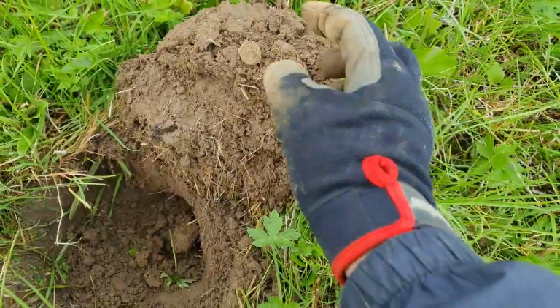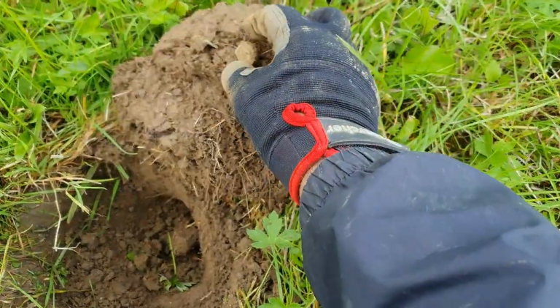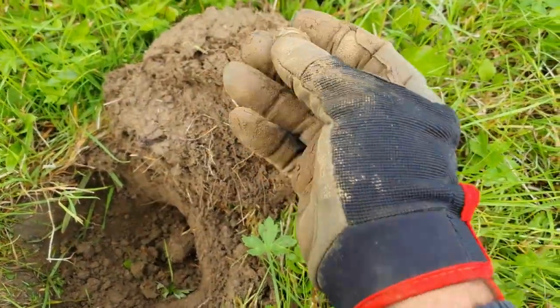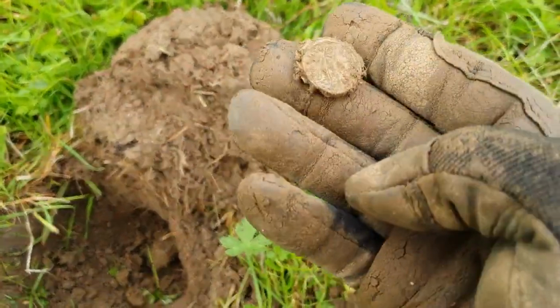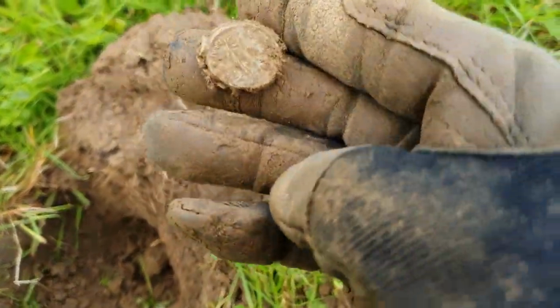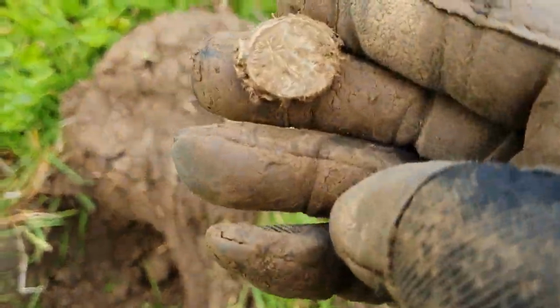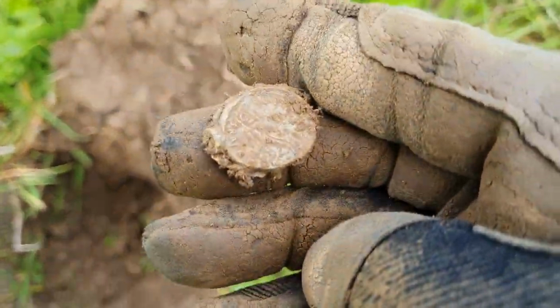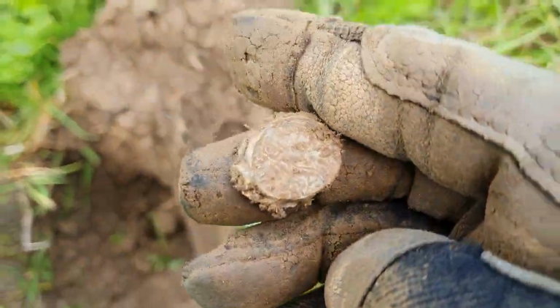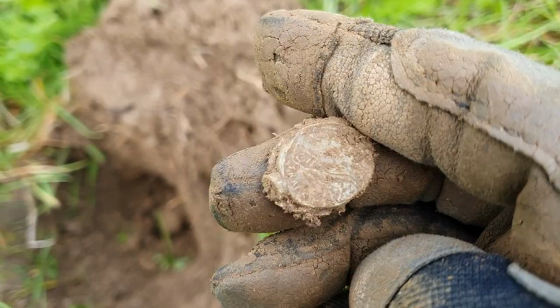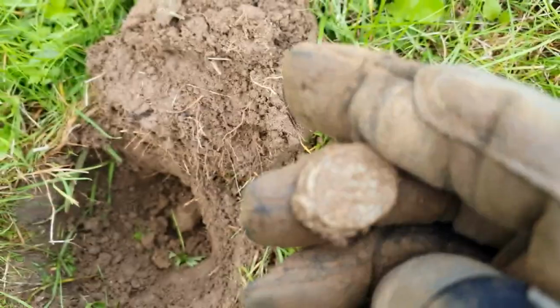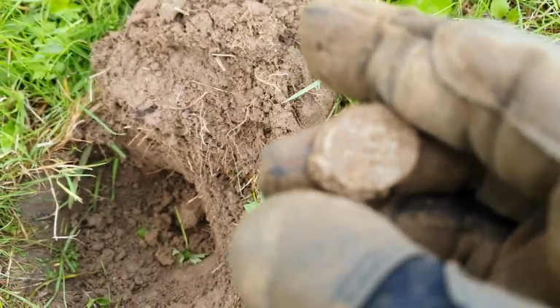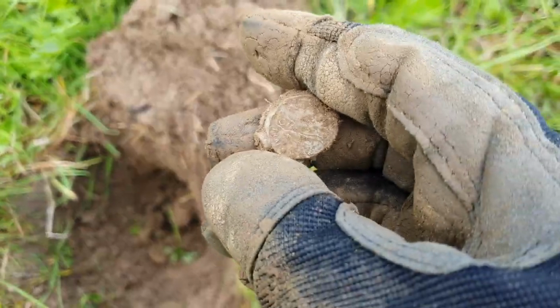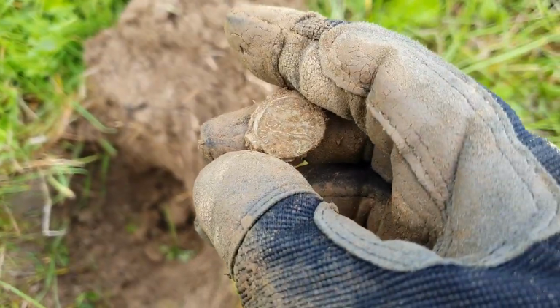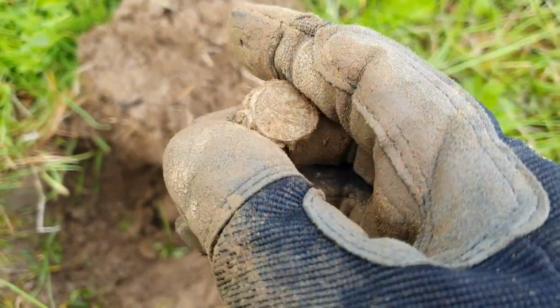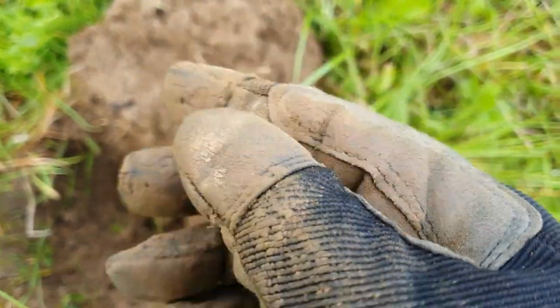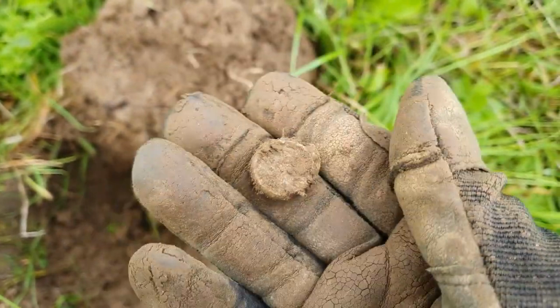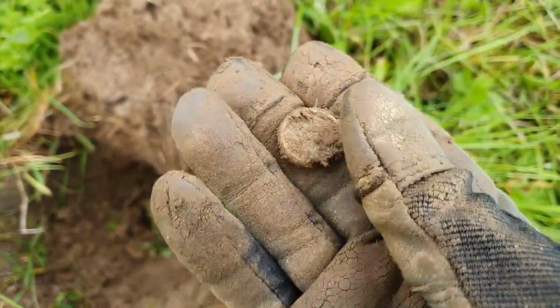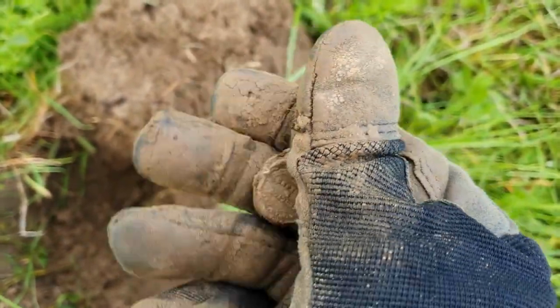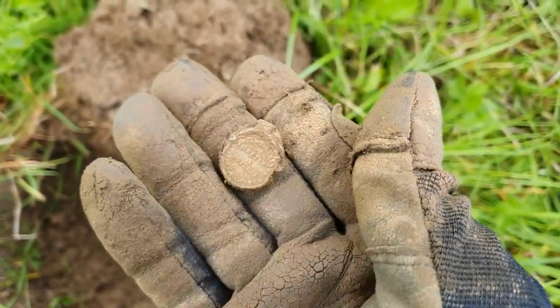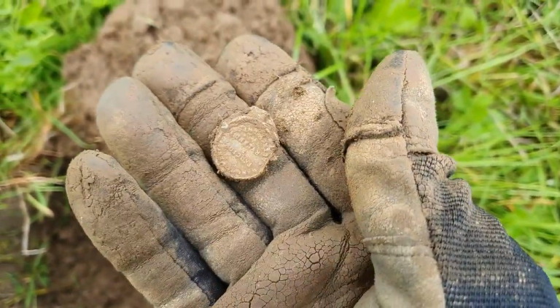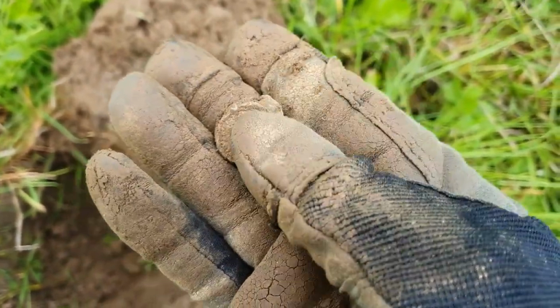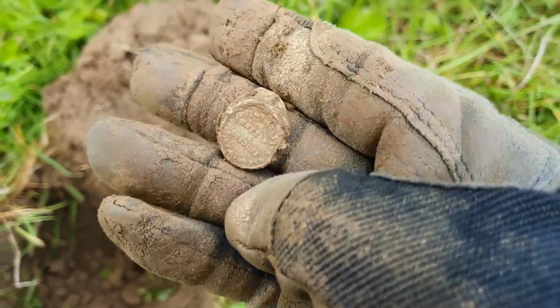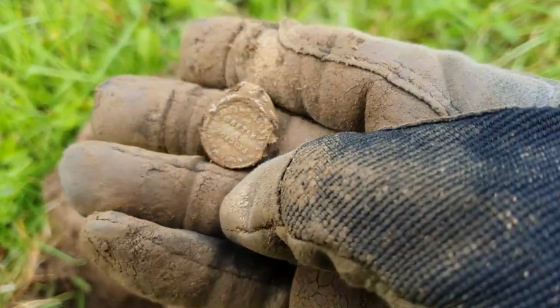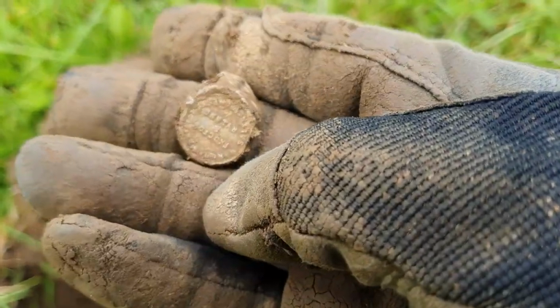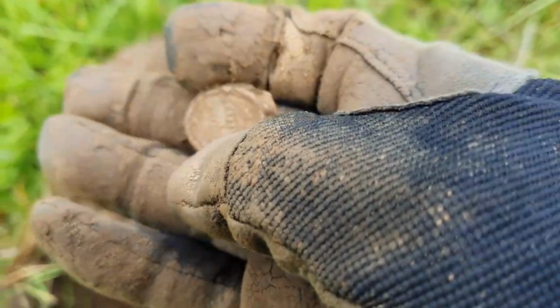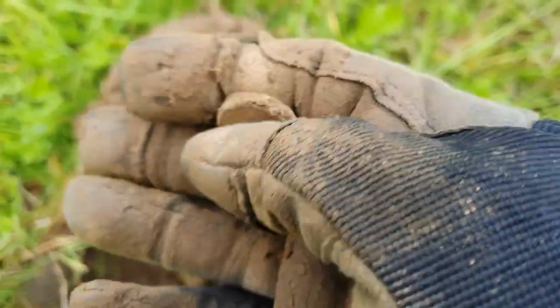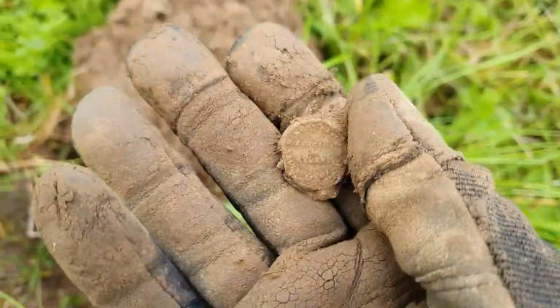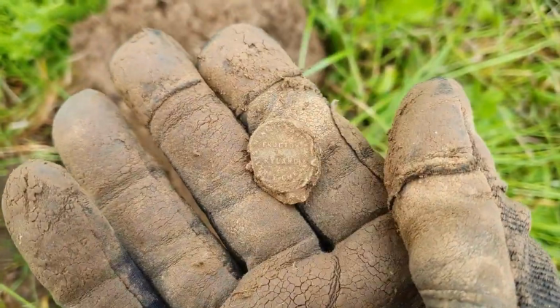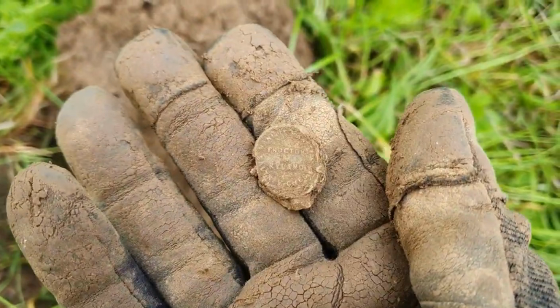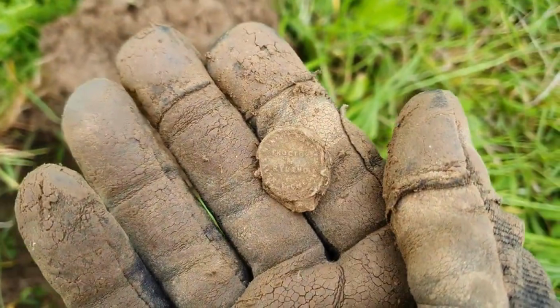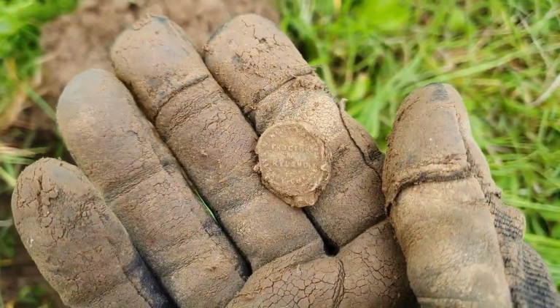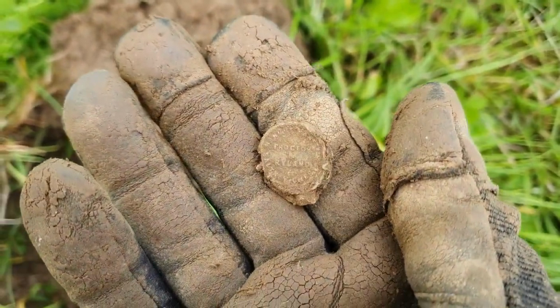Here's the next one - a little bag seal. I've got a nice little collection of them now. Nice detail on there as well, I'm going to be able to trace where that's from. Pretty cool.